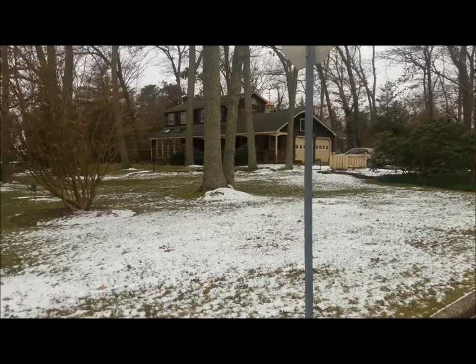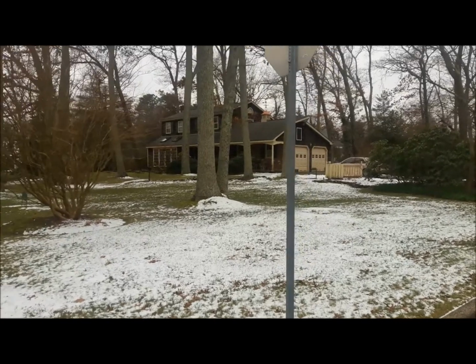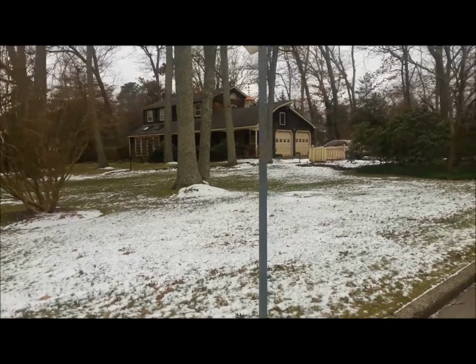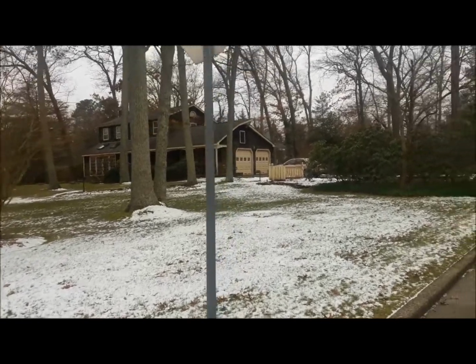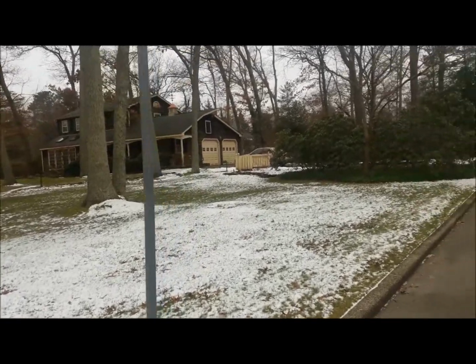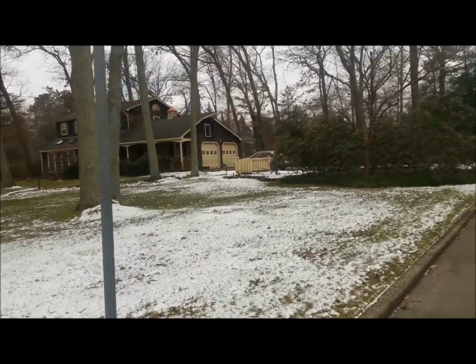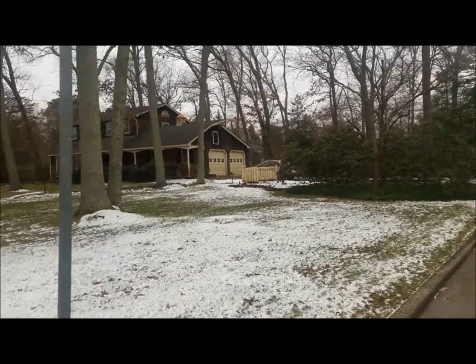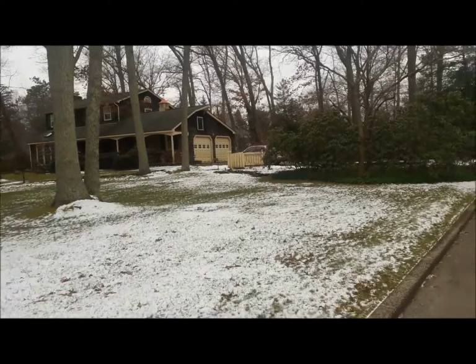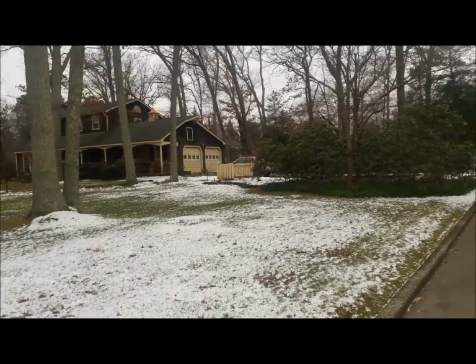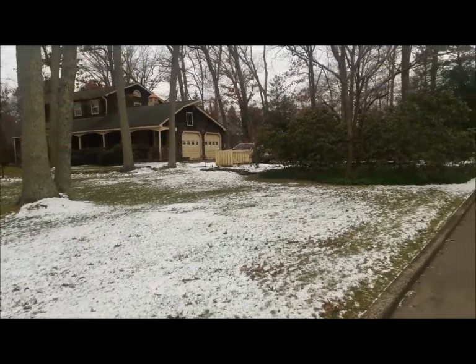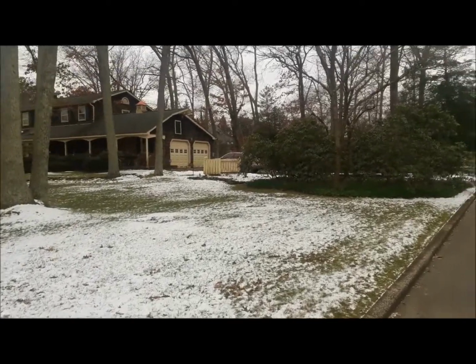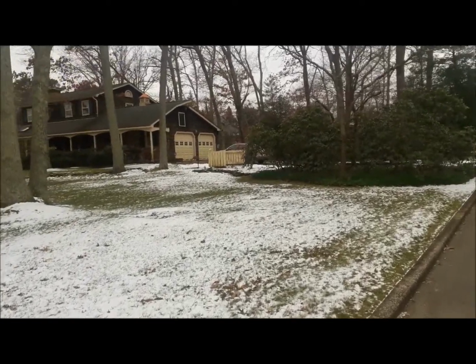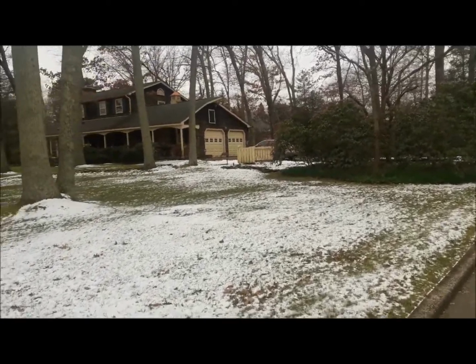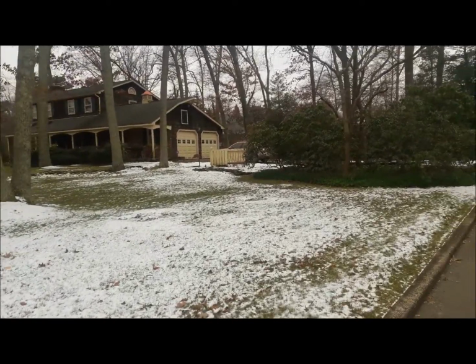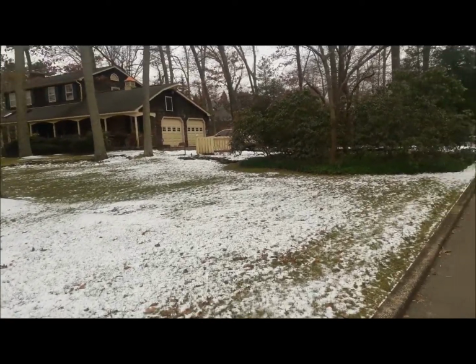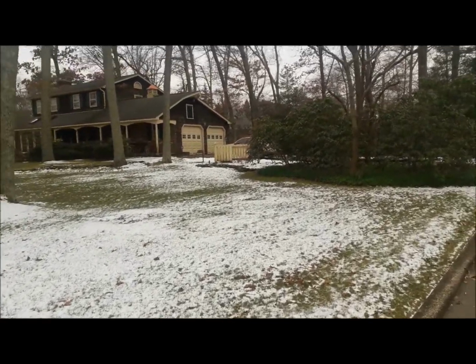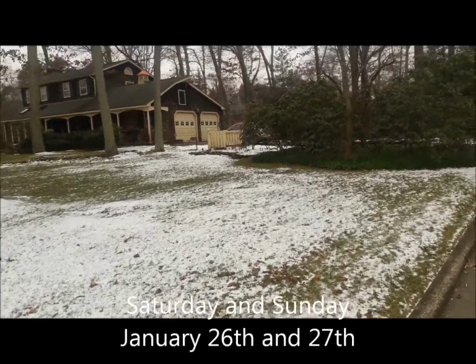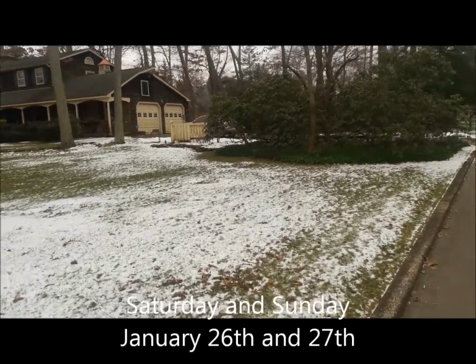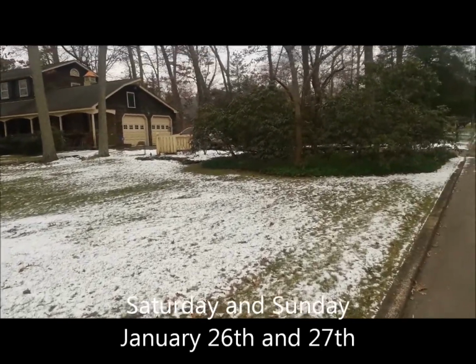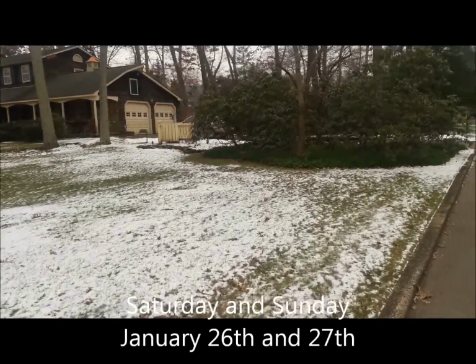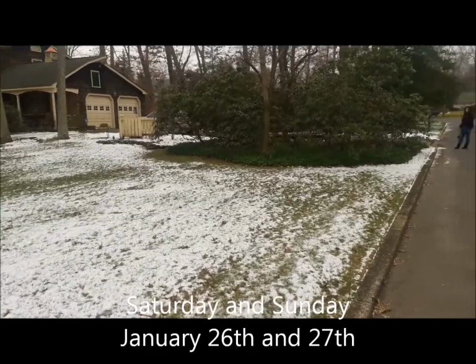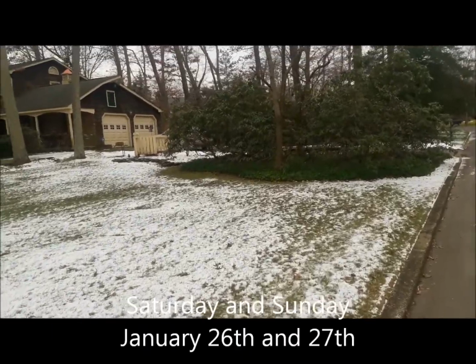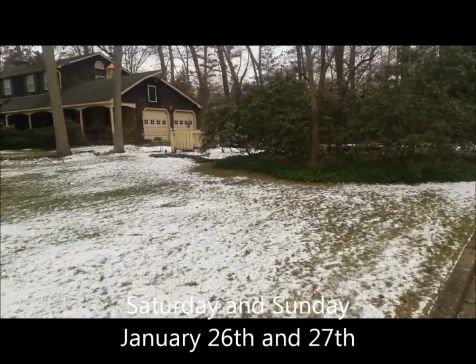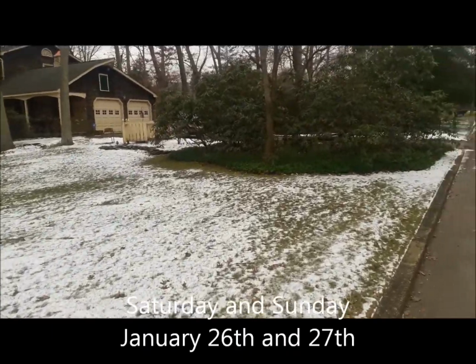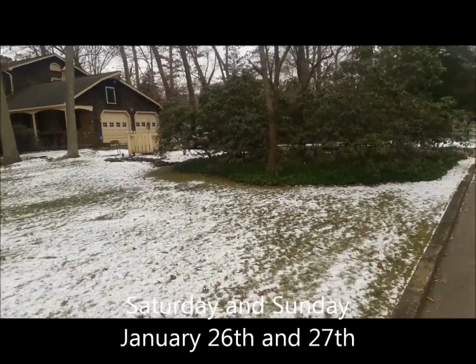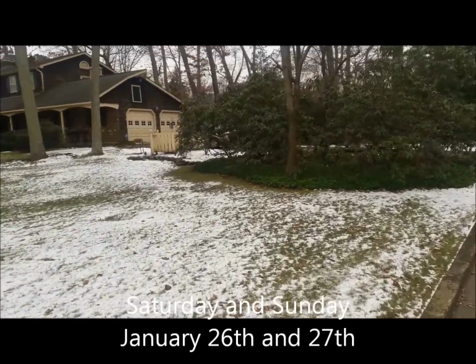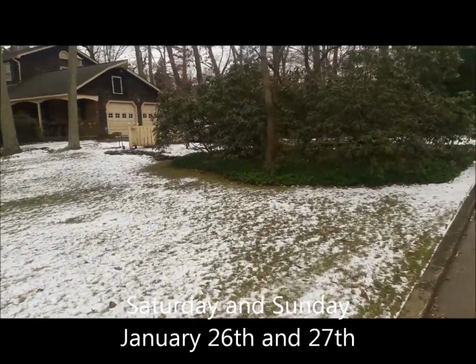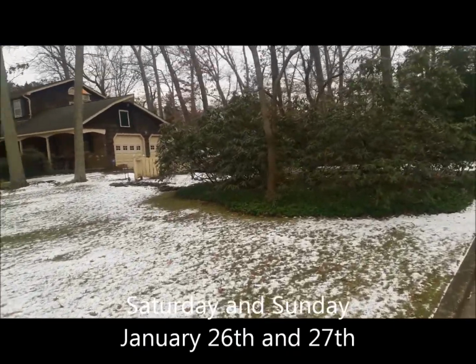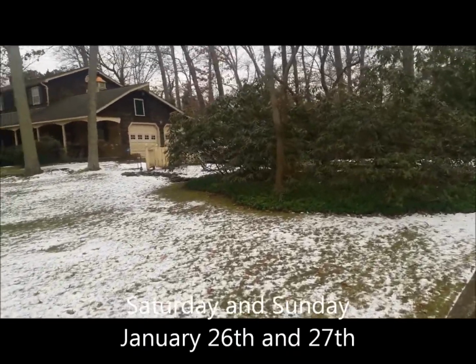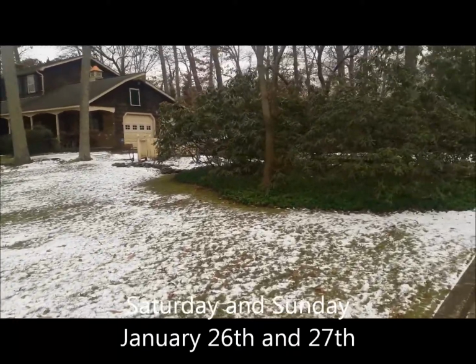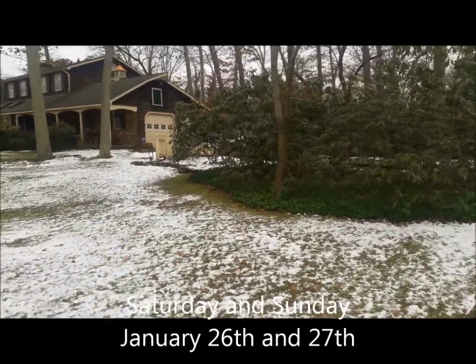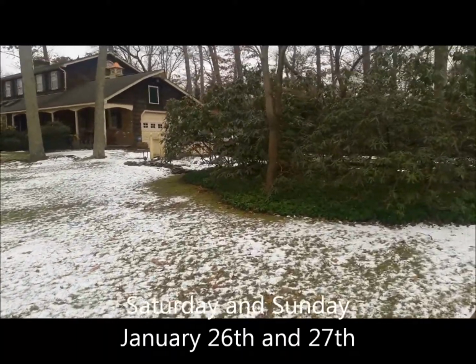Hello and welcome to our latest sale right here at 1786 Todd Road, right here in beautiful Toms River. It's a little chilly today so let's get inside, come on in, let's check it out.